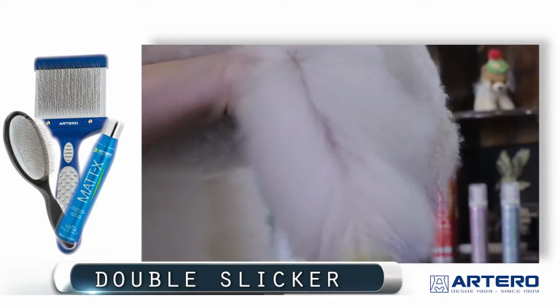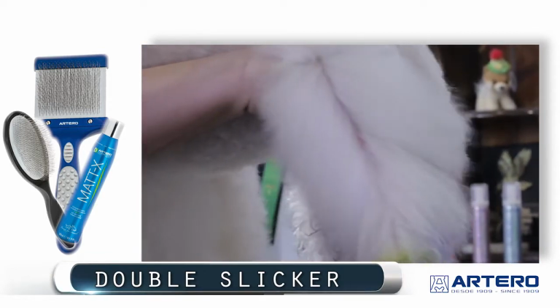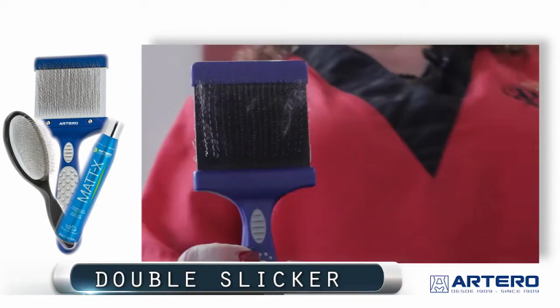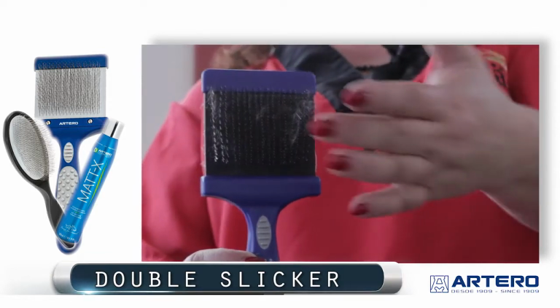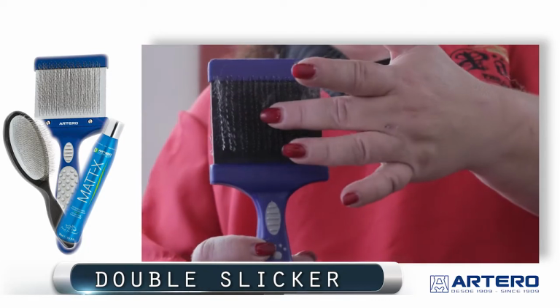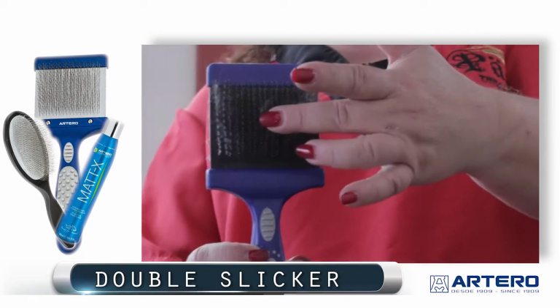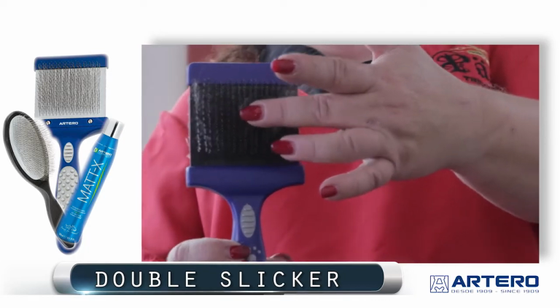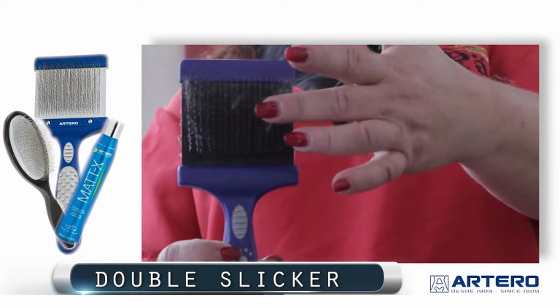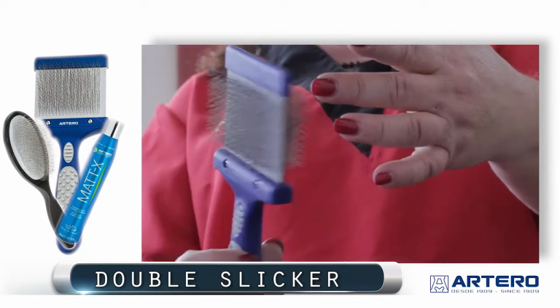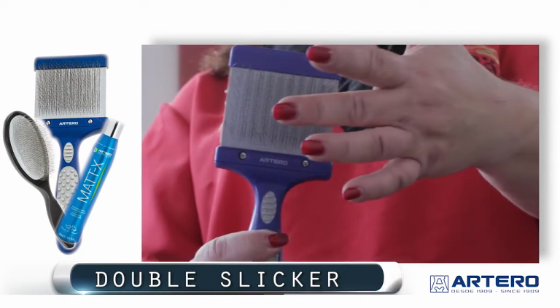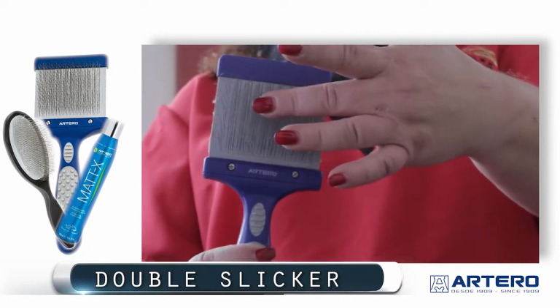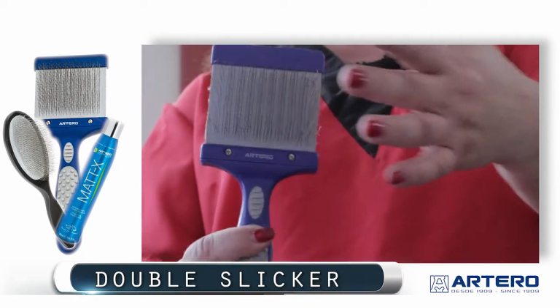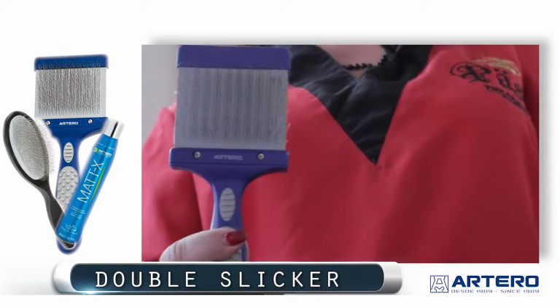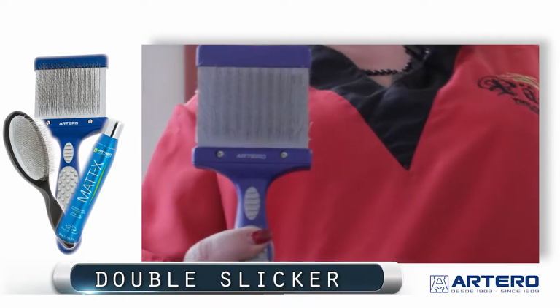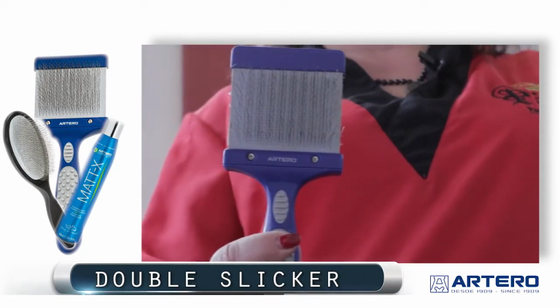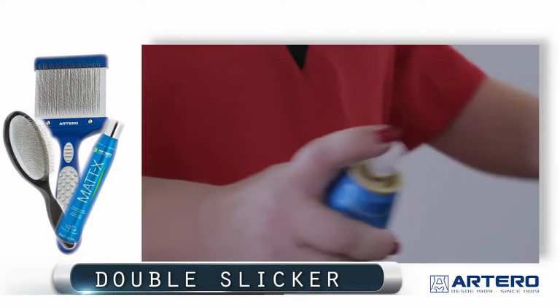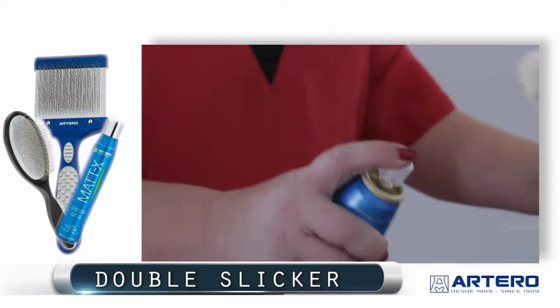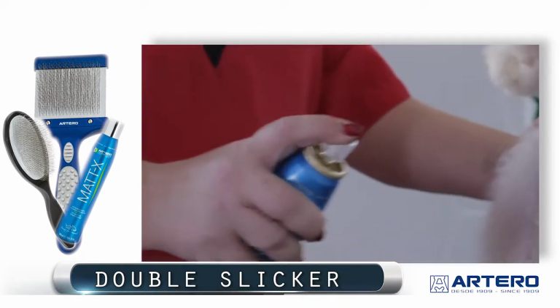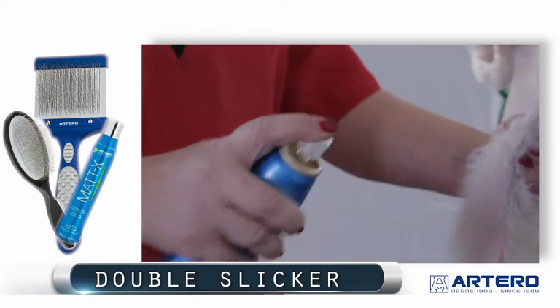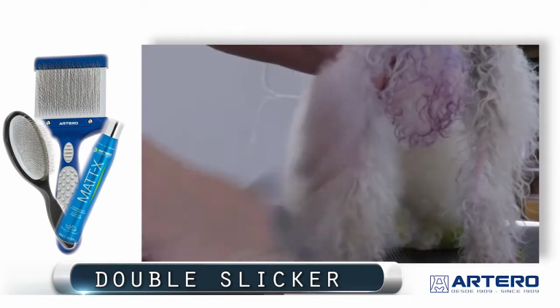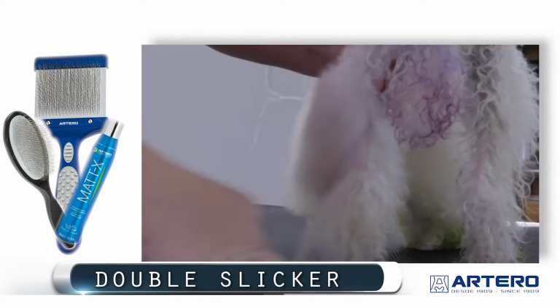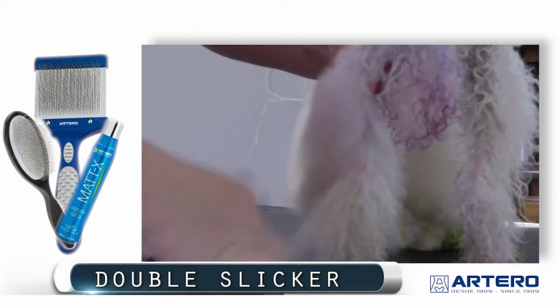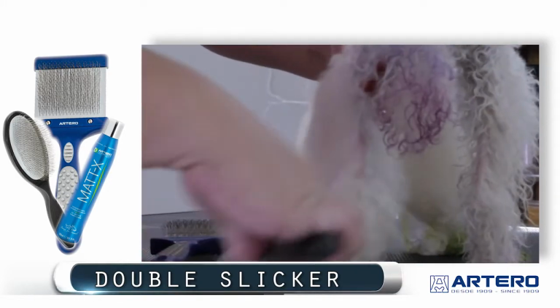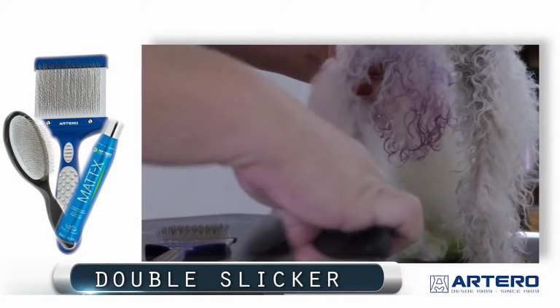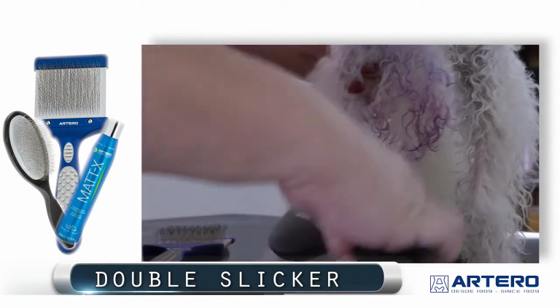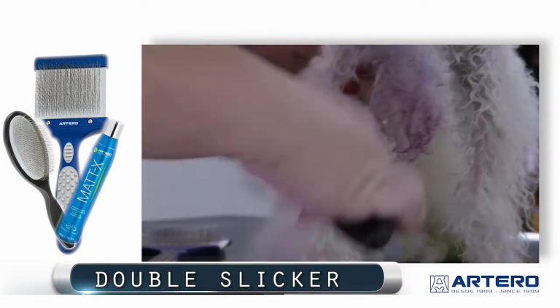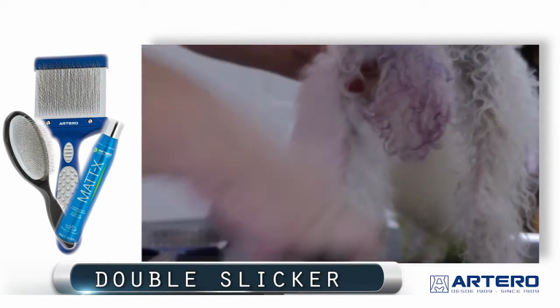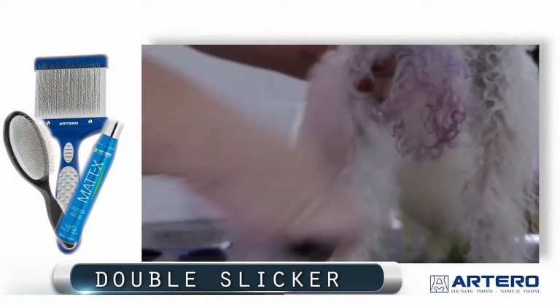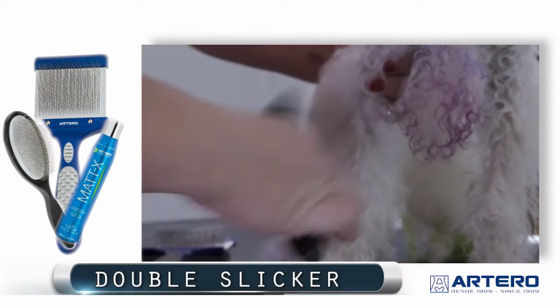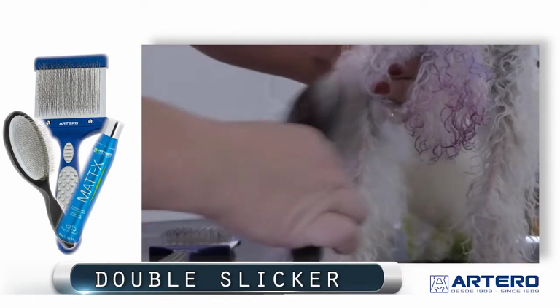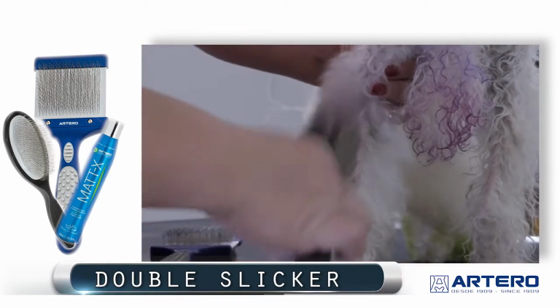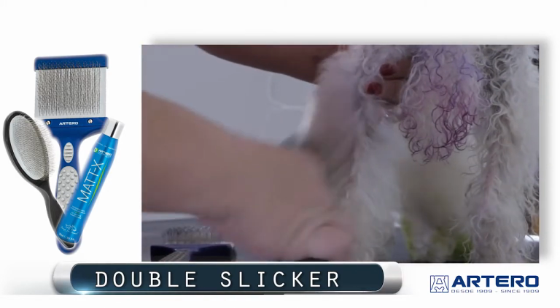Using the black side is to demat and the light side is to fluff out and brush. Another way to use the Maddox spray by Artero is to spray as you brush — that's when the matting is not as severe.